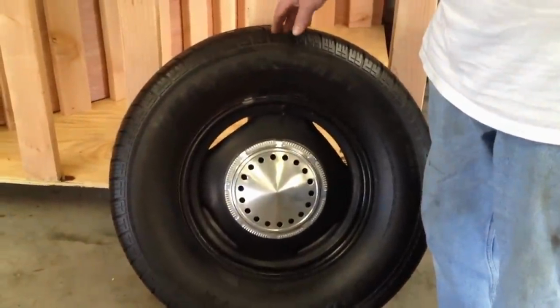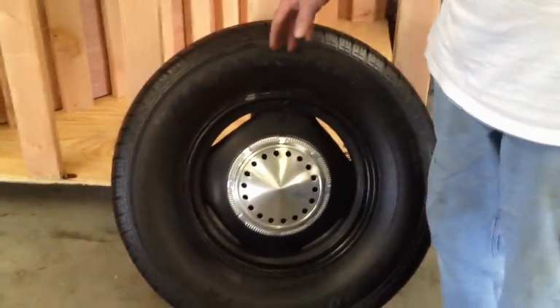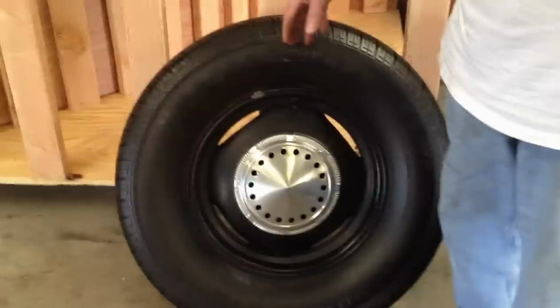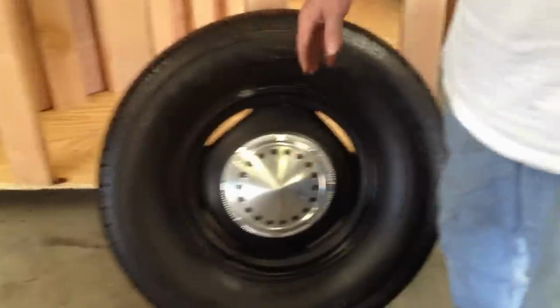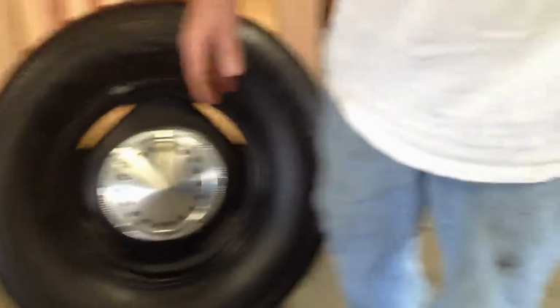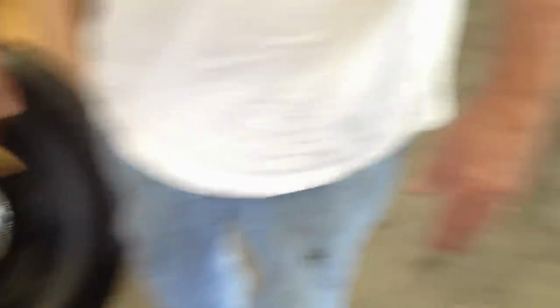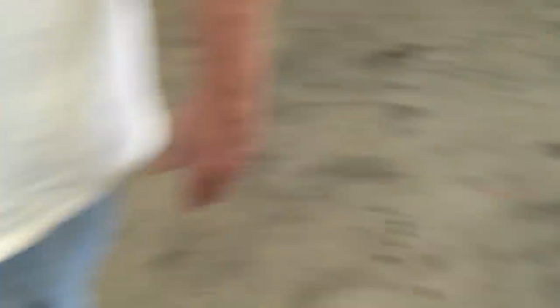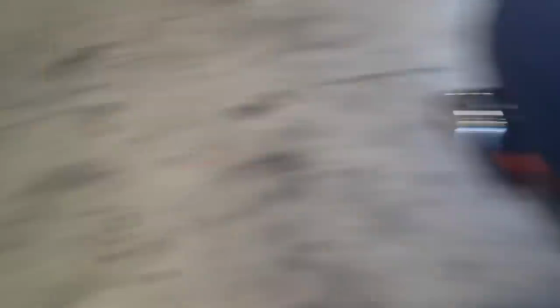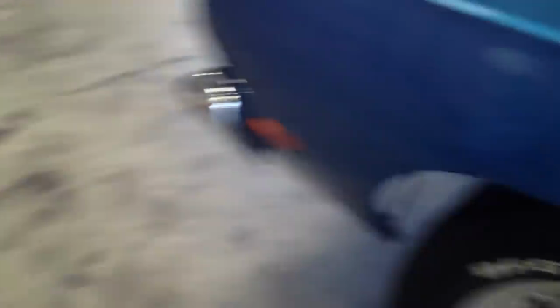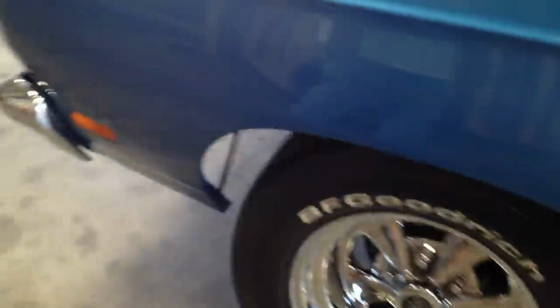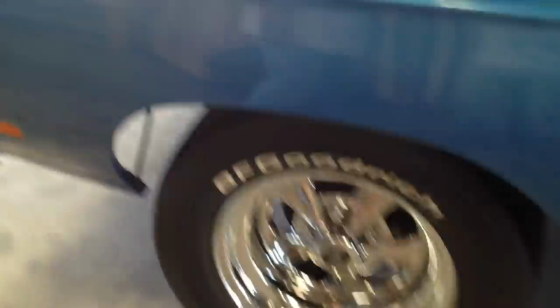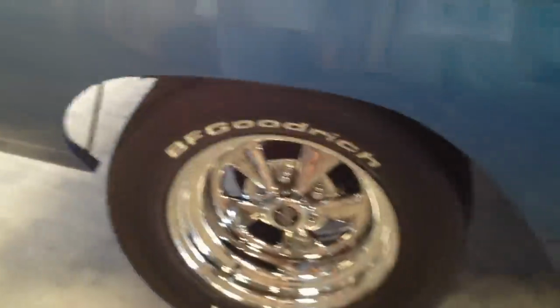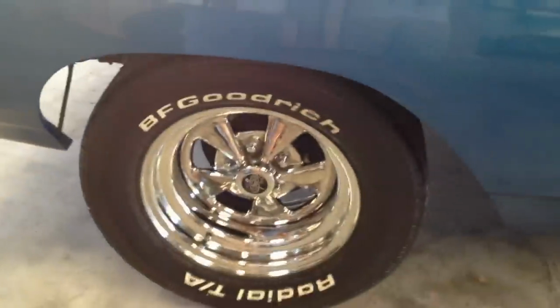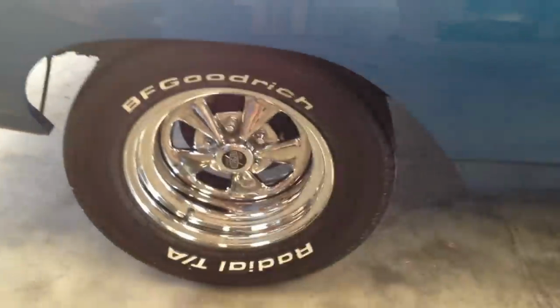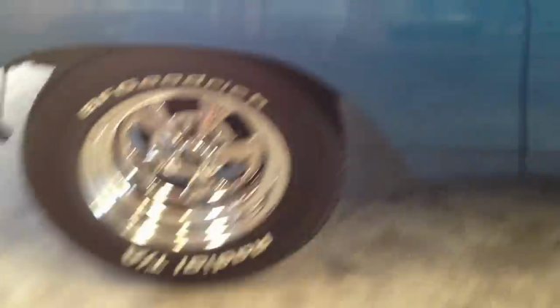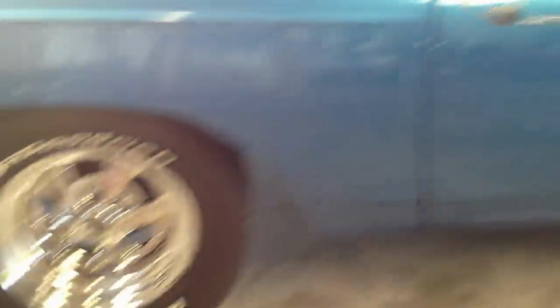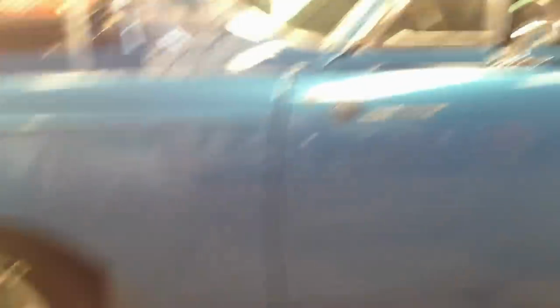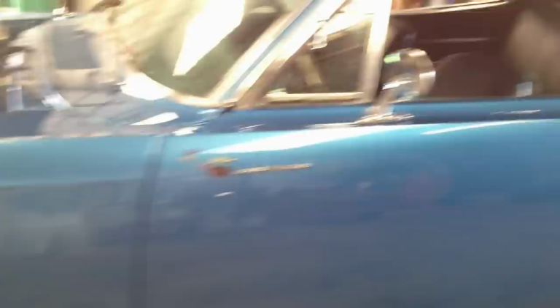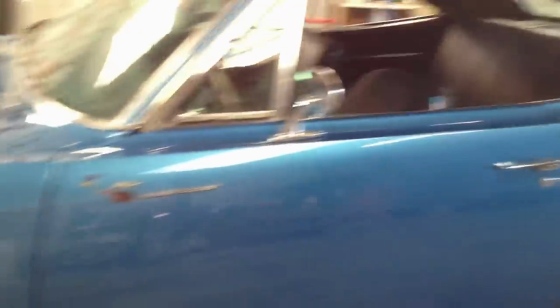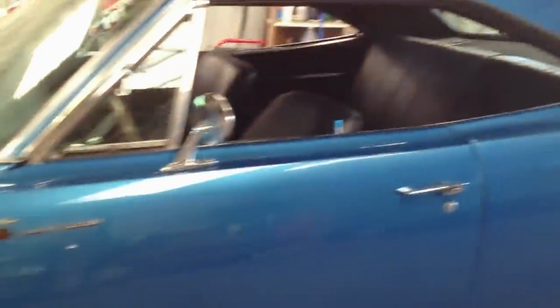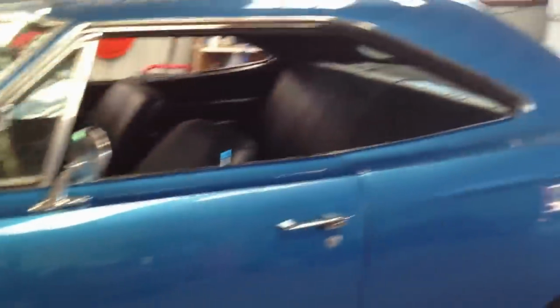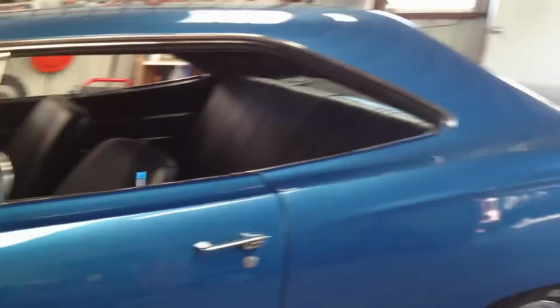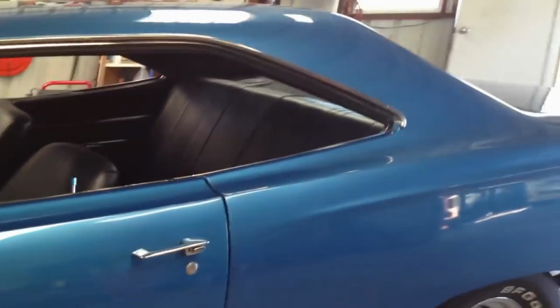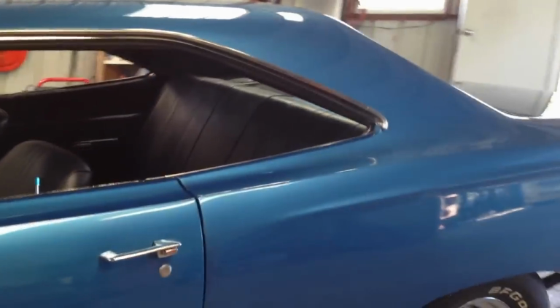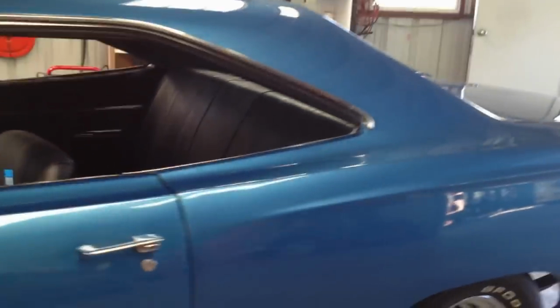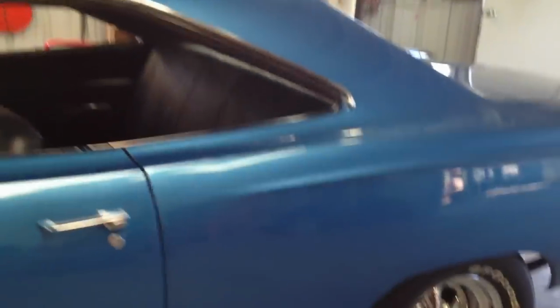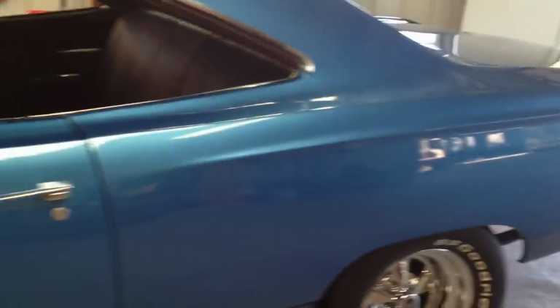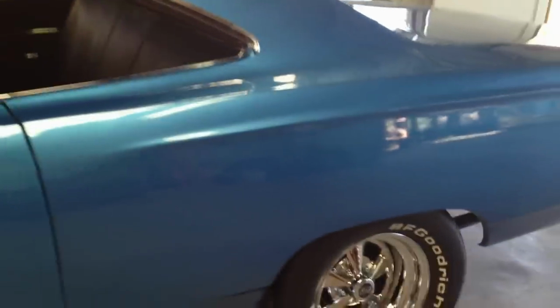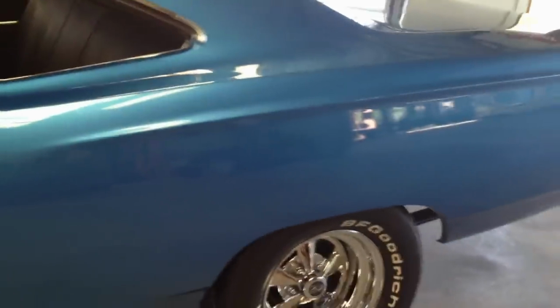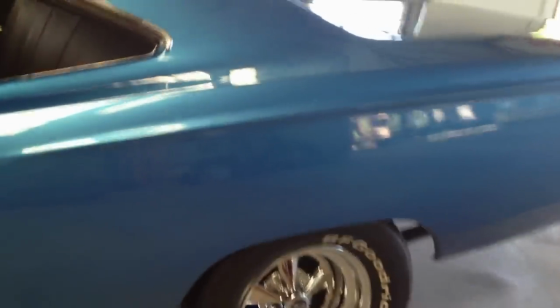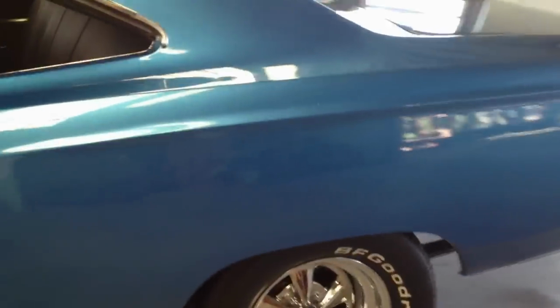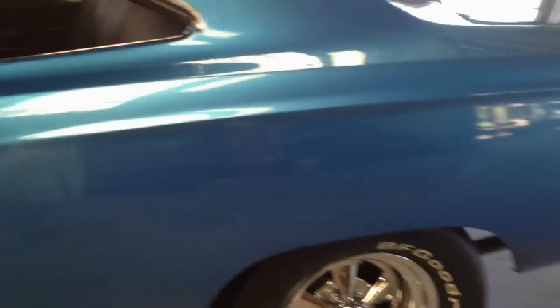The Kregger is brand new with the BF Goodrich. It got all new brakes on it. It got new drums and new discs.